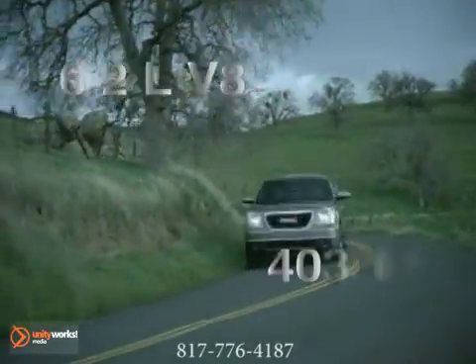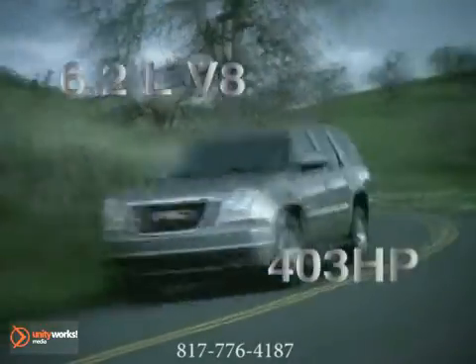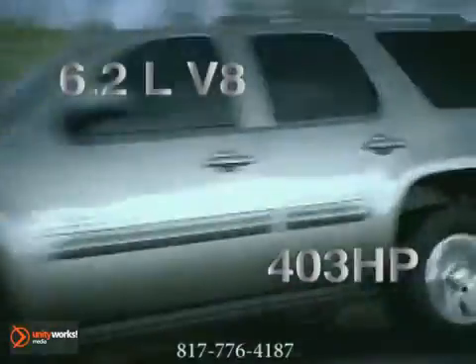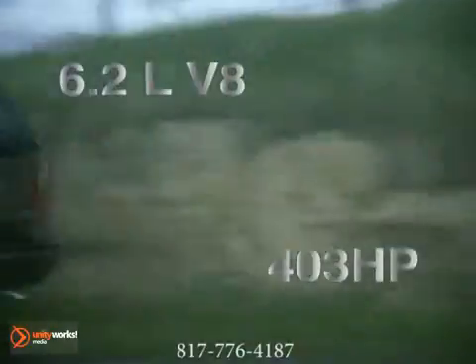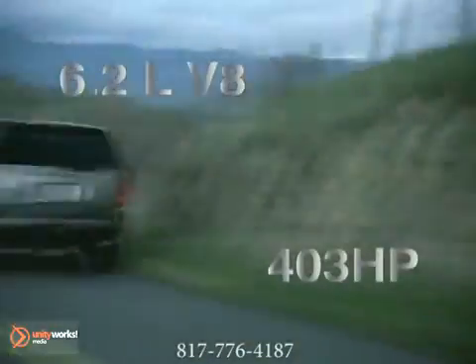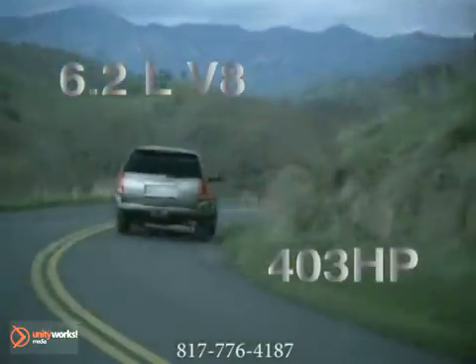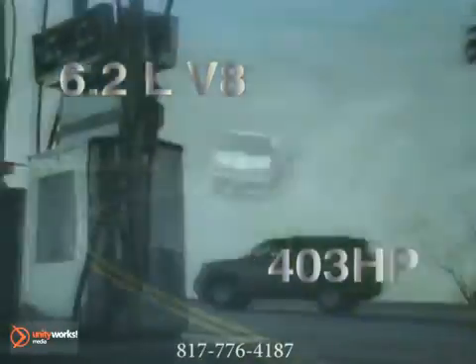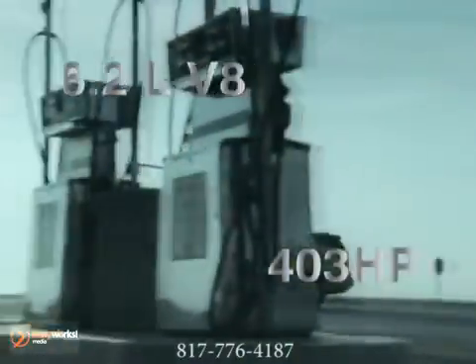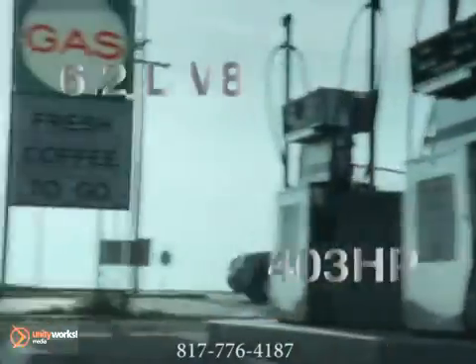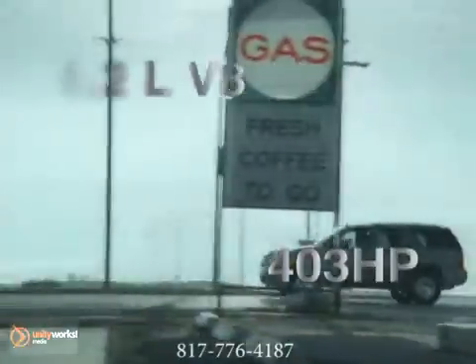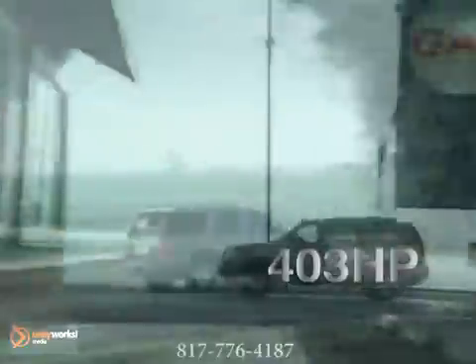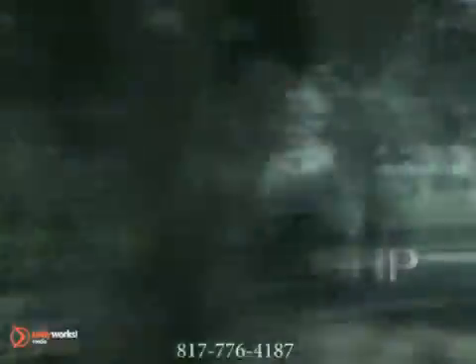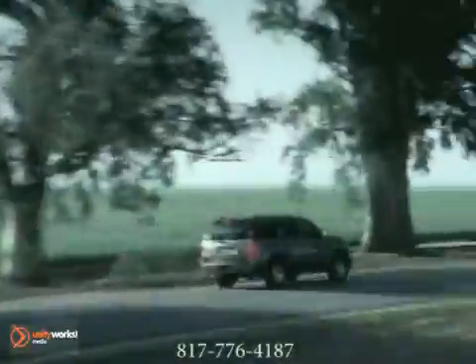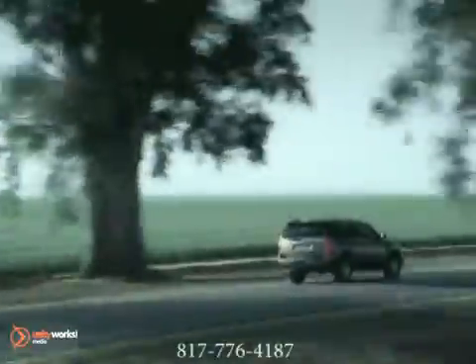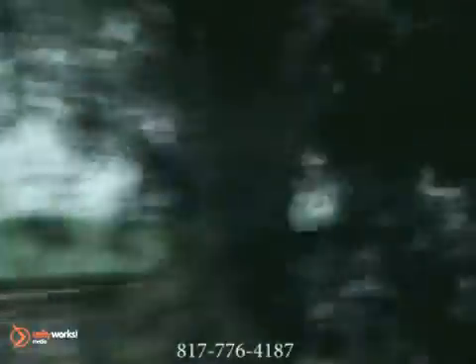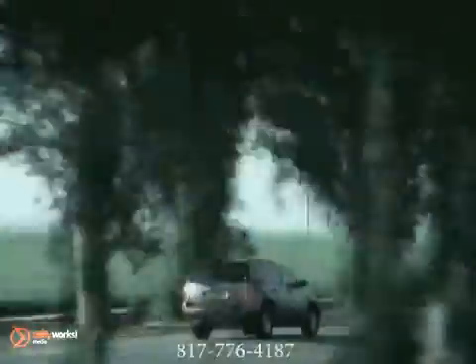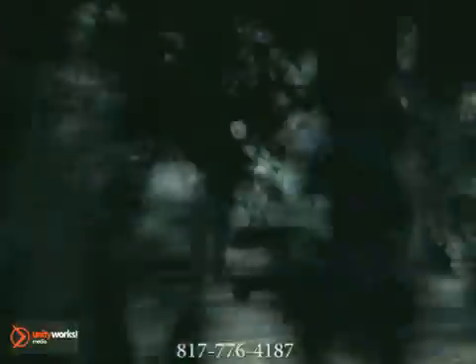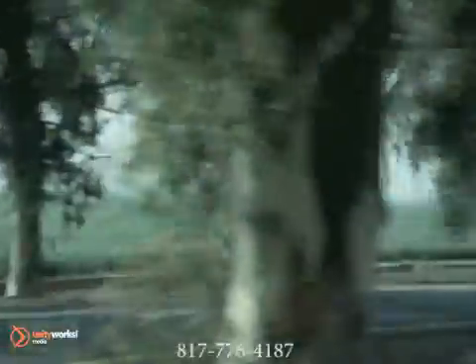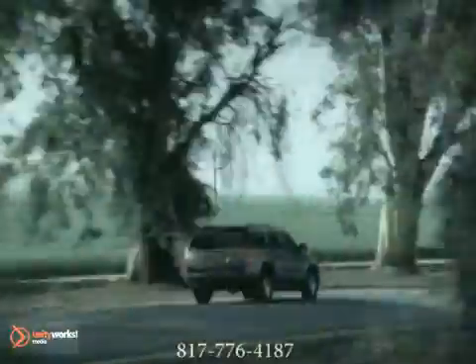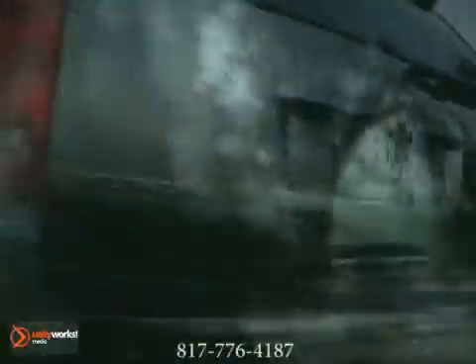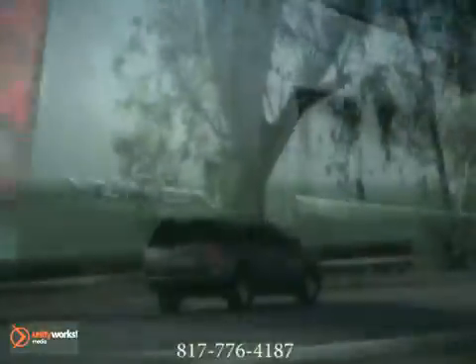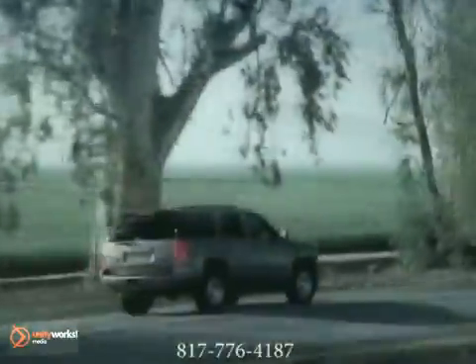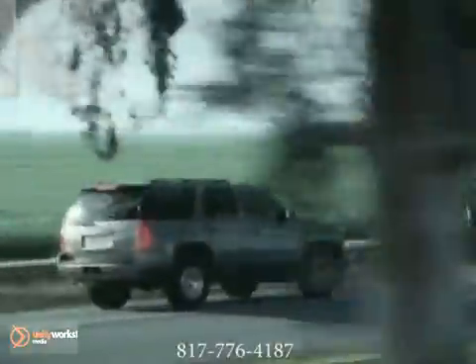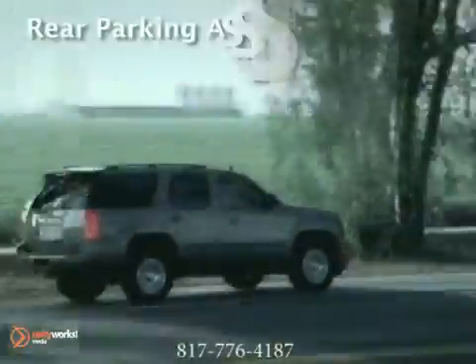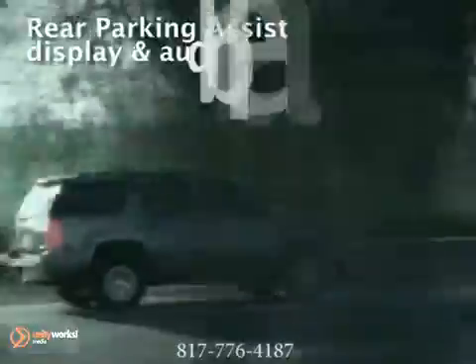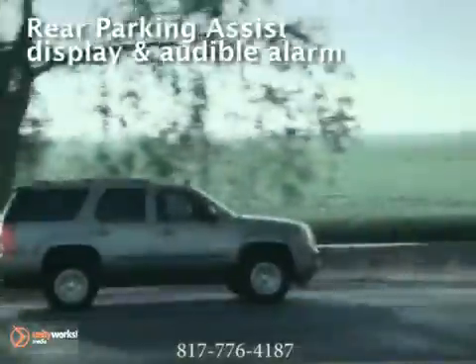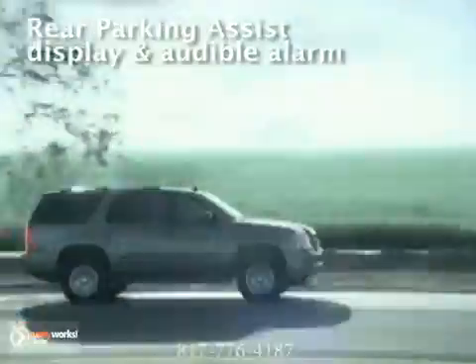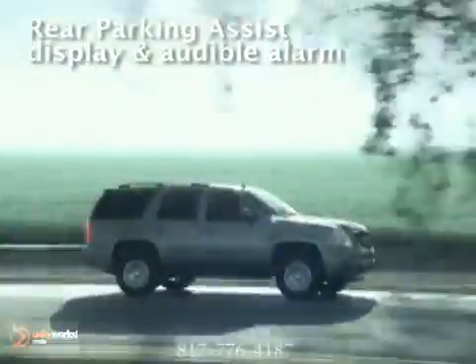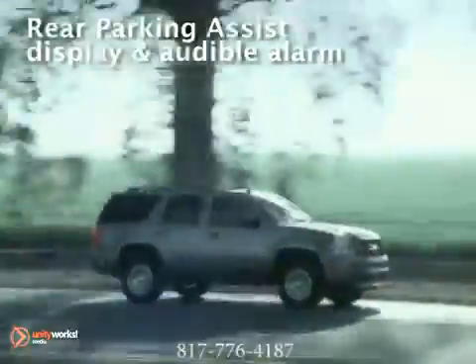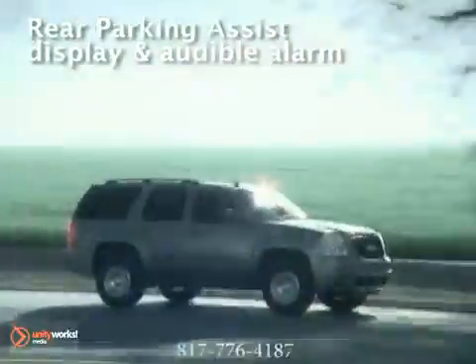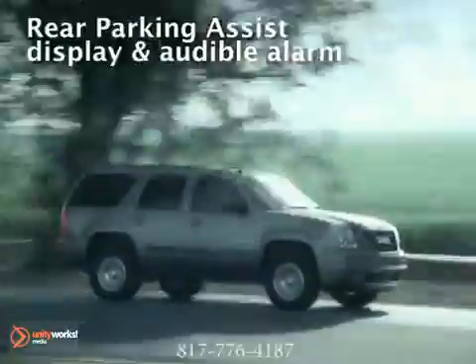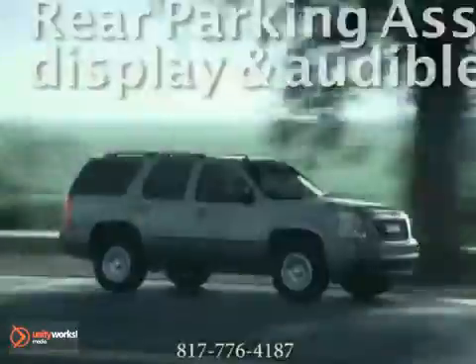Worried about gas consumption on such a robust vehicle? Well, worry no longer with the Yukon's active fuel management. It allows the engine to seamlessly shift from 8 to 4 cylinders temporarily whenever less power is needed.